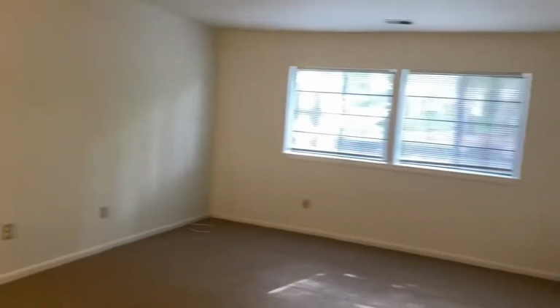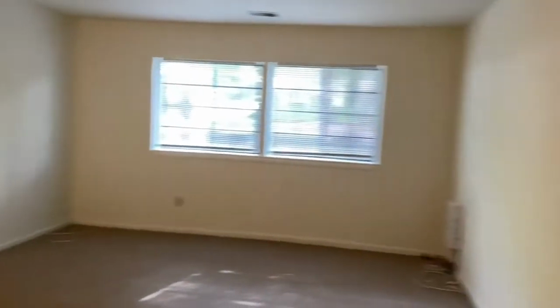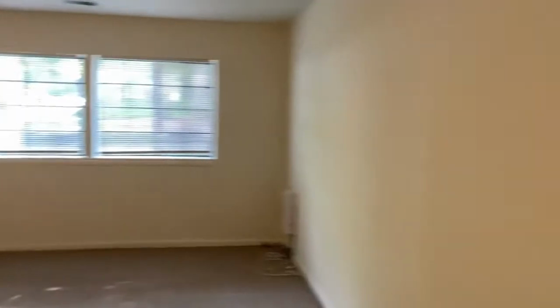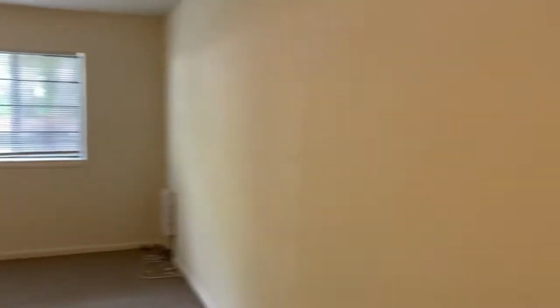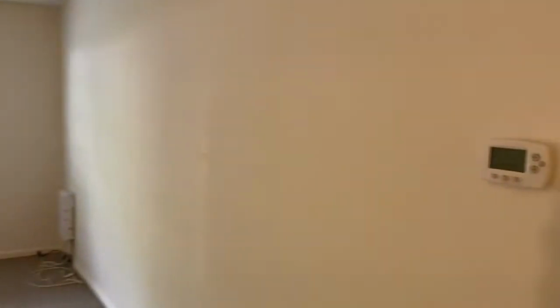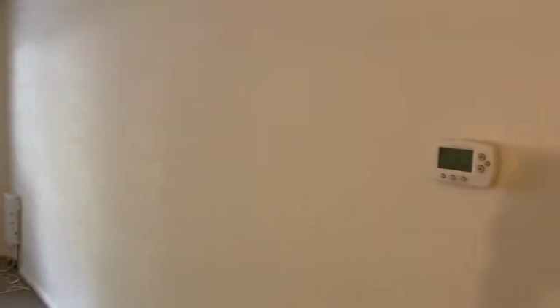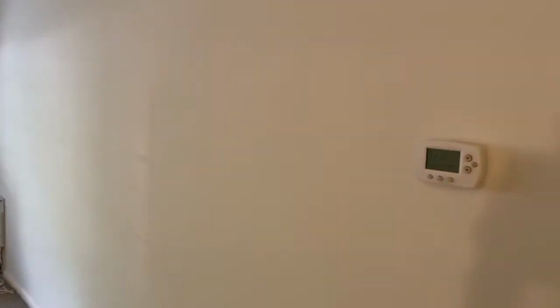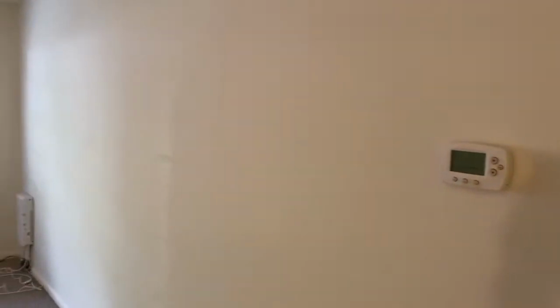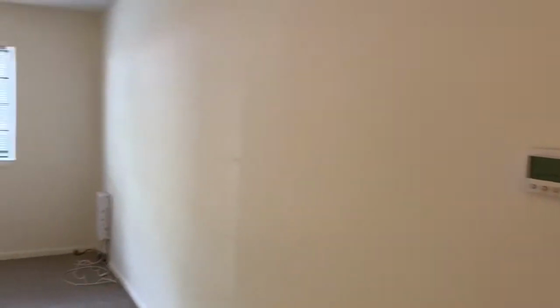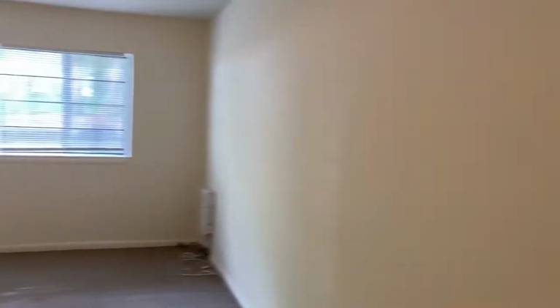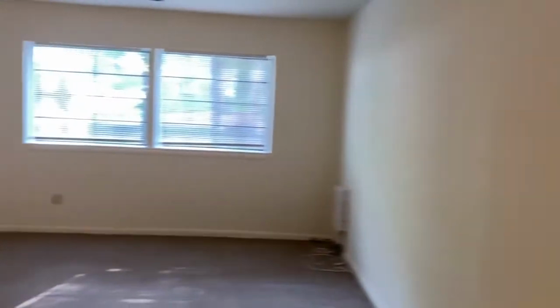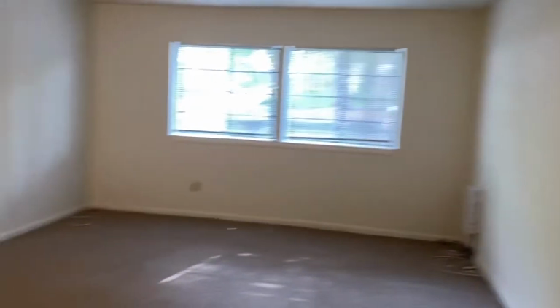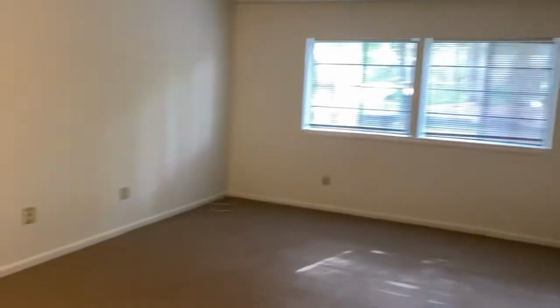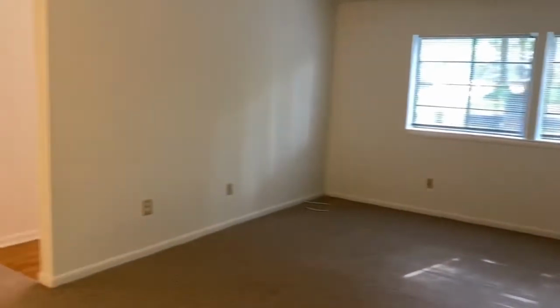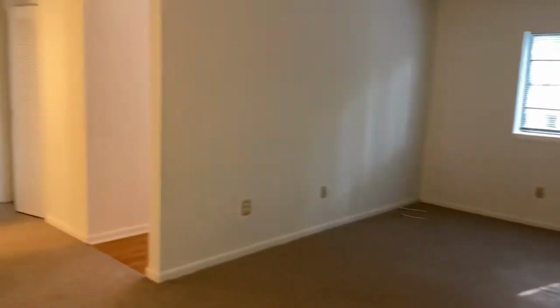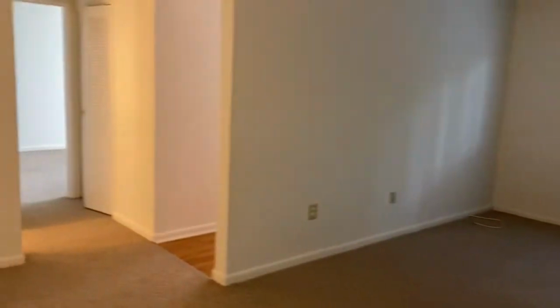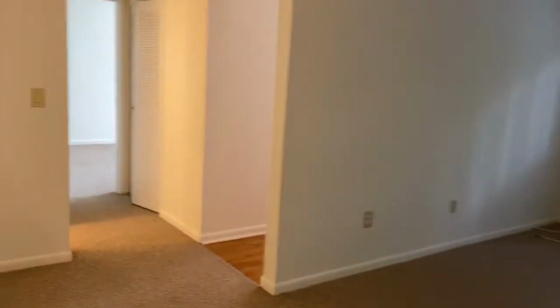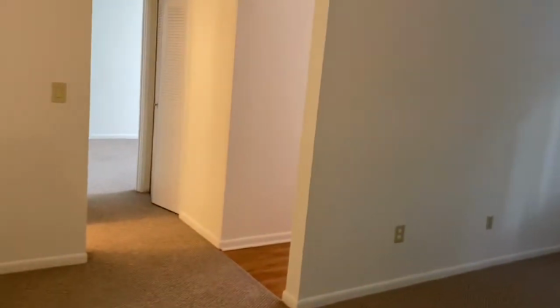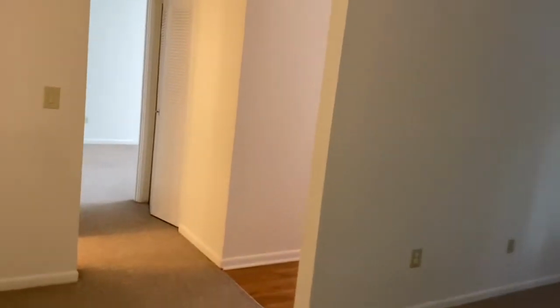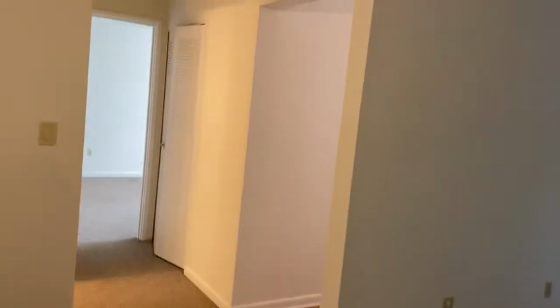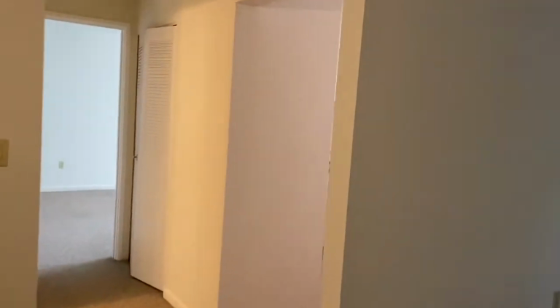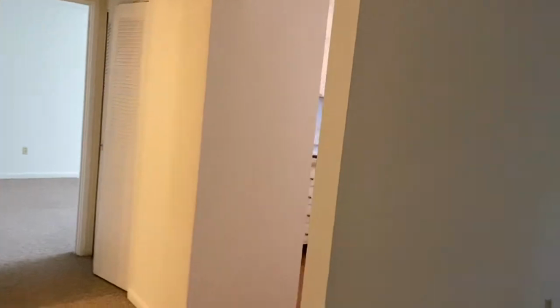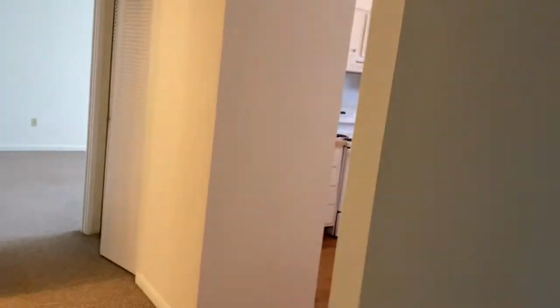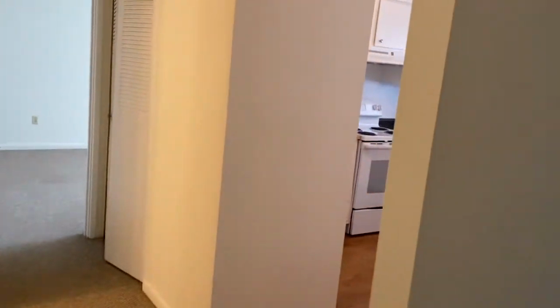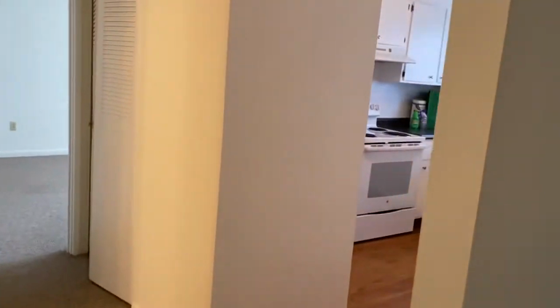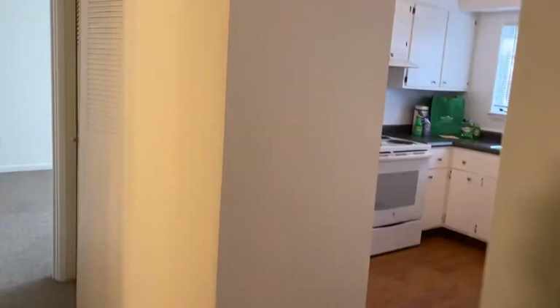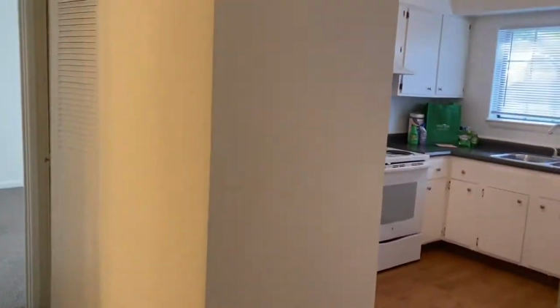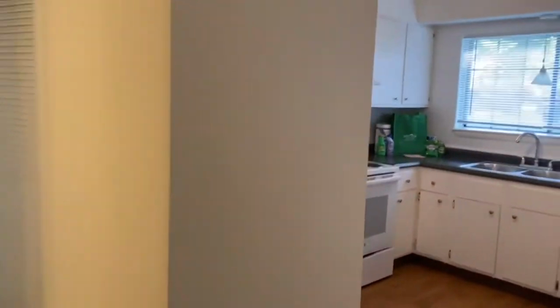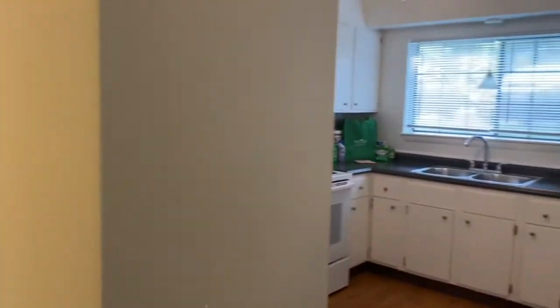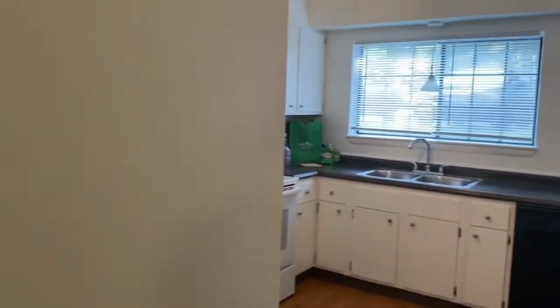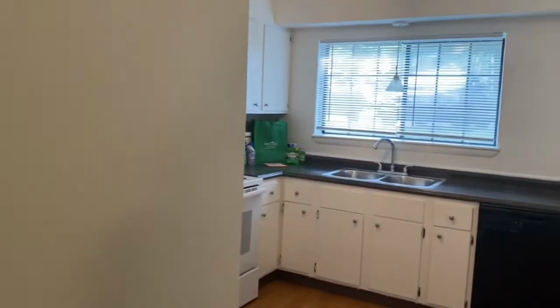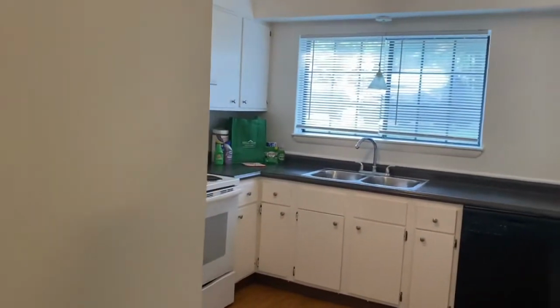Heat and hot water is included here. You do control the thermostat for your central air as well. You do pay for your electric, cable, and internet.